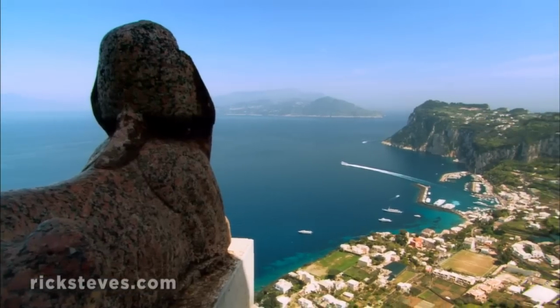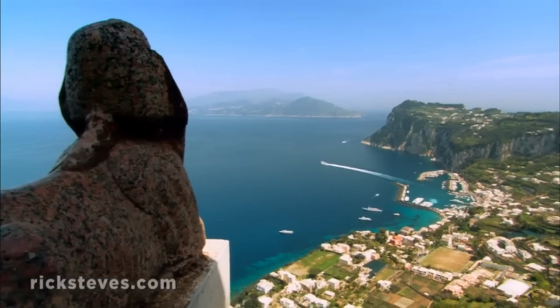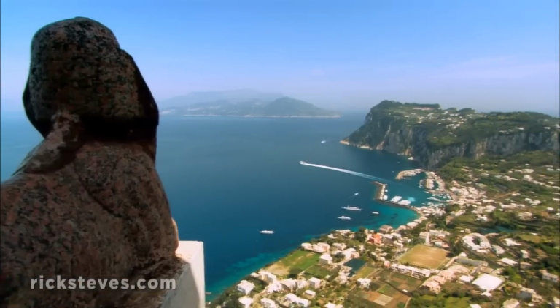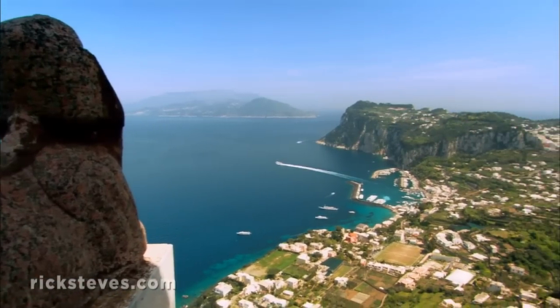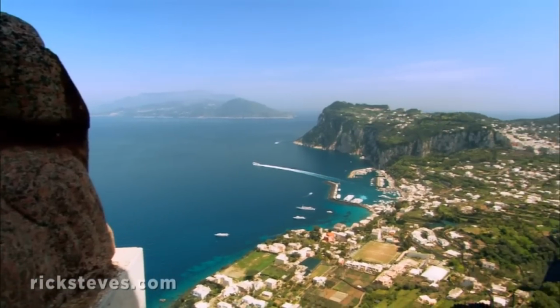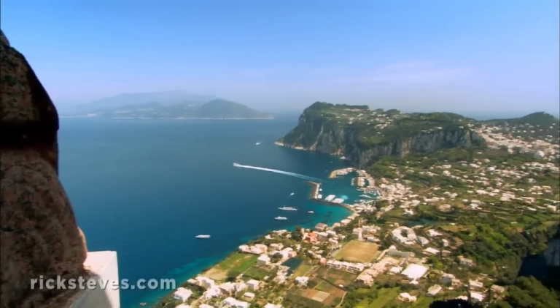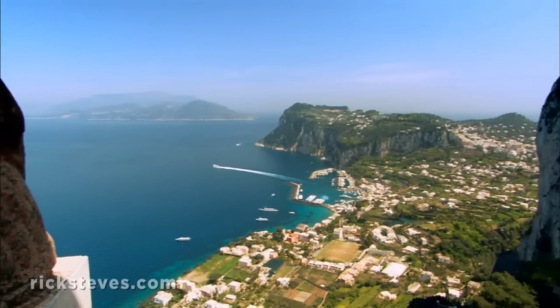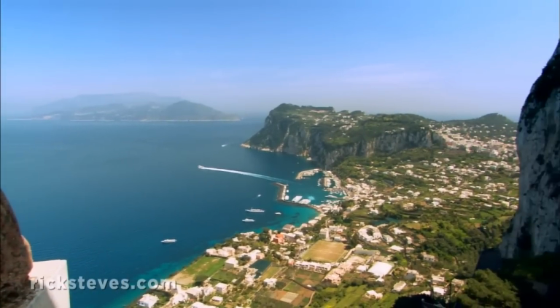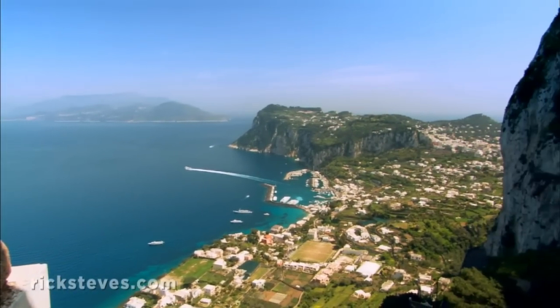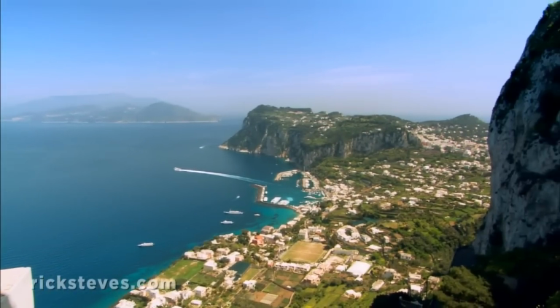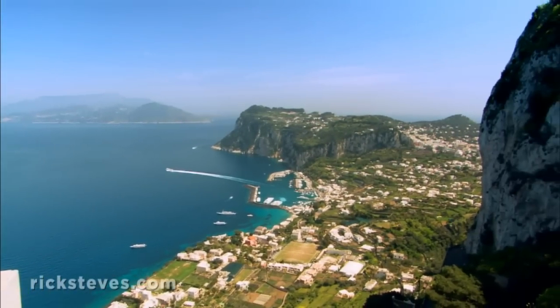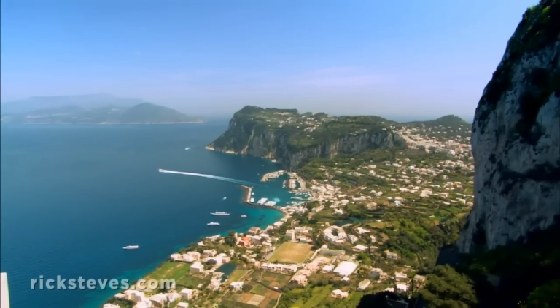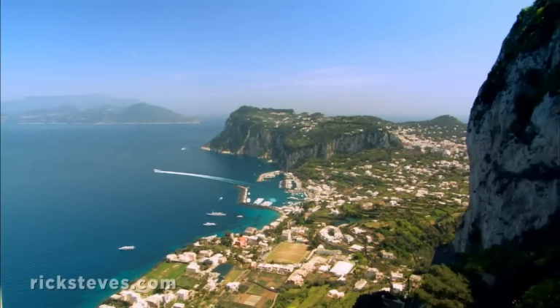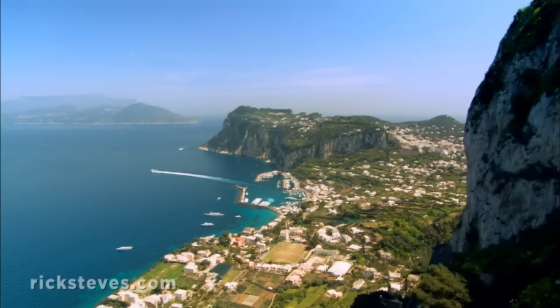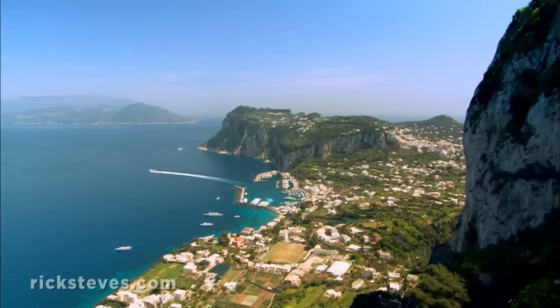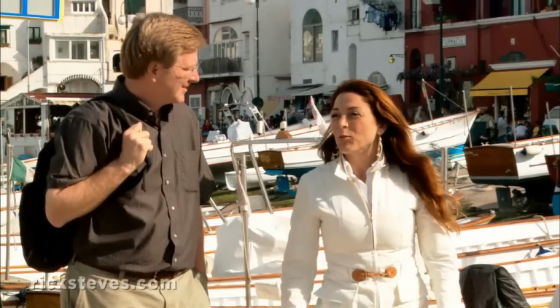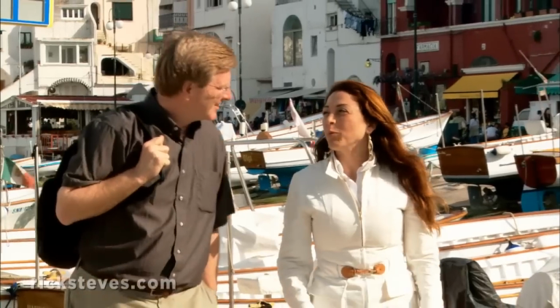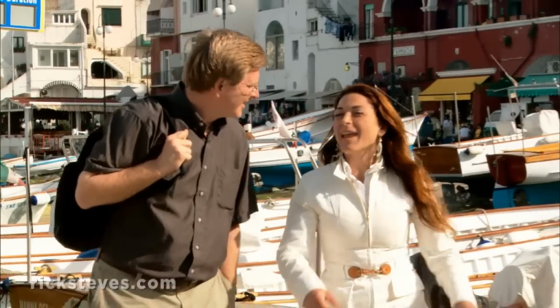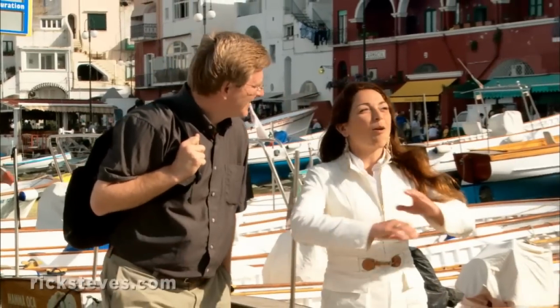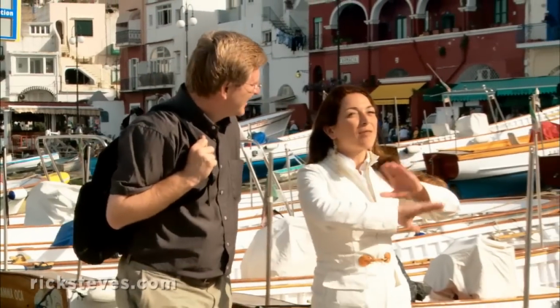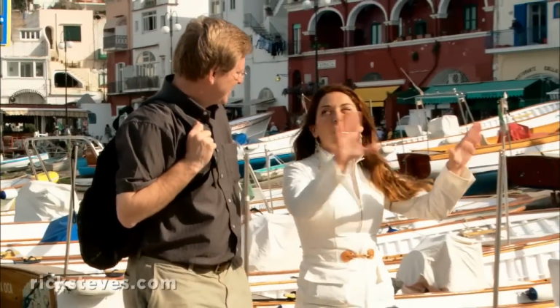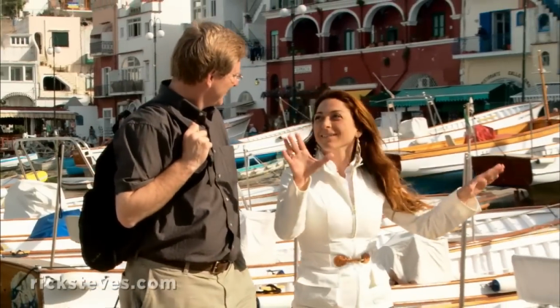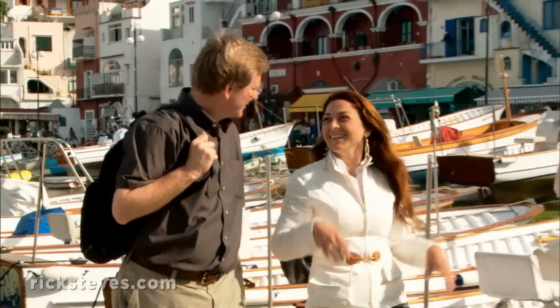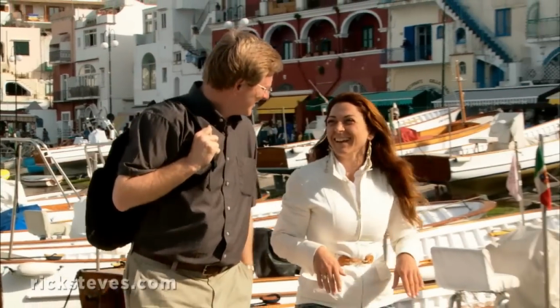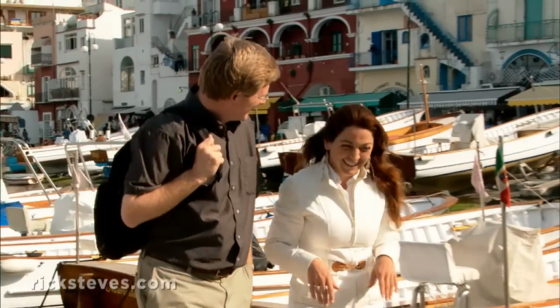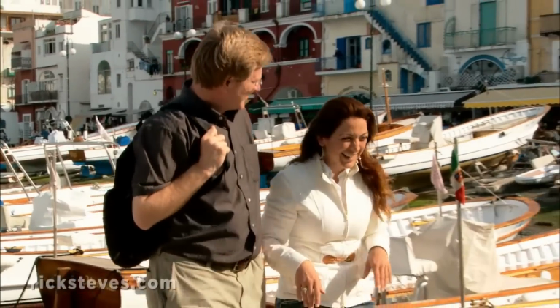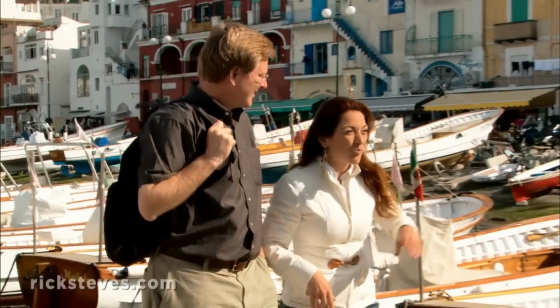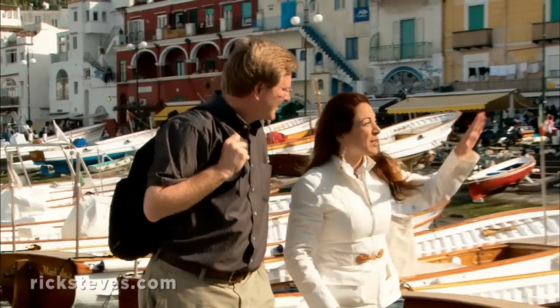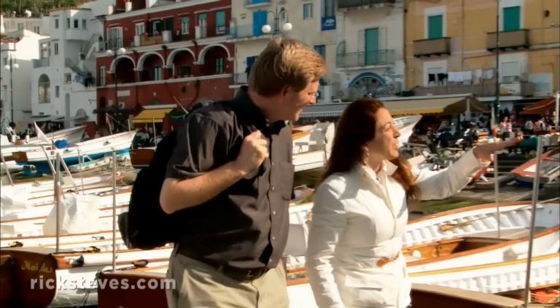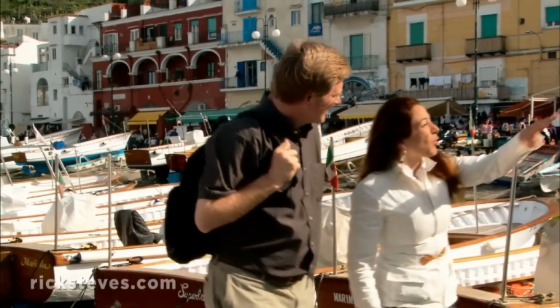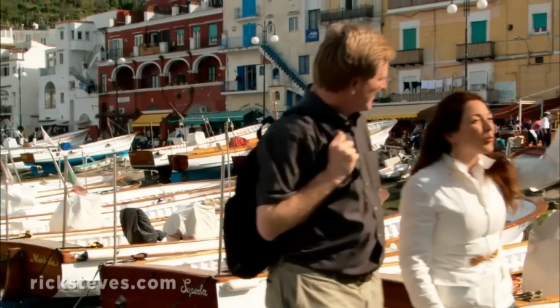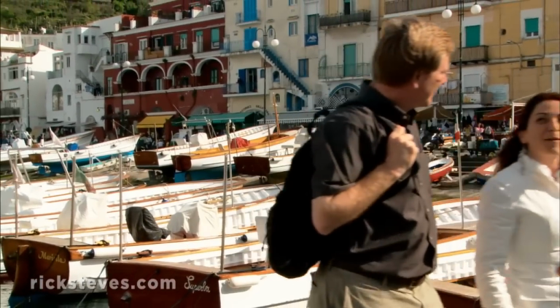While the island is small — just four miles by two miles — there's plenty to see and do. To get the most out of our quick visit, I'm meeting my friend and fellow tour guide, Roberta Mazzarella.